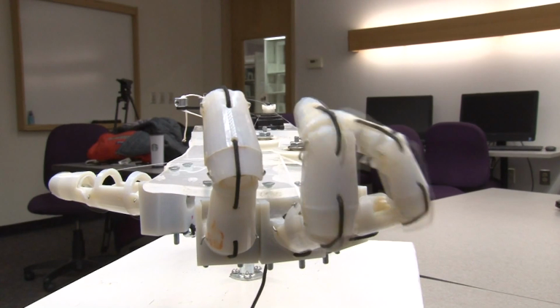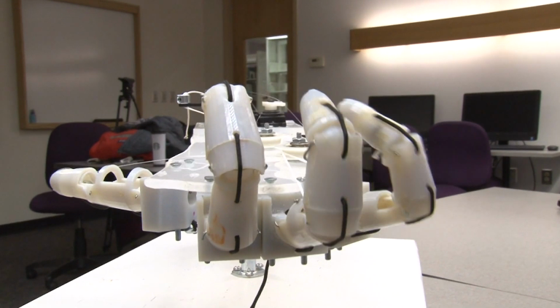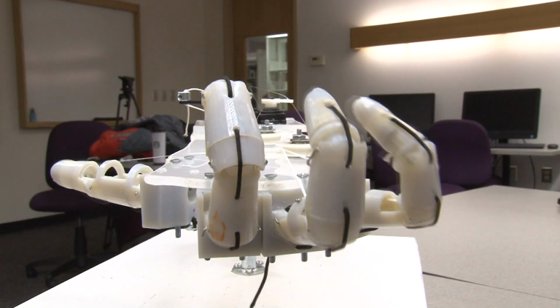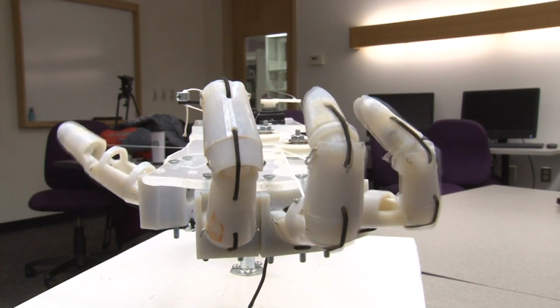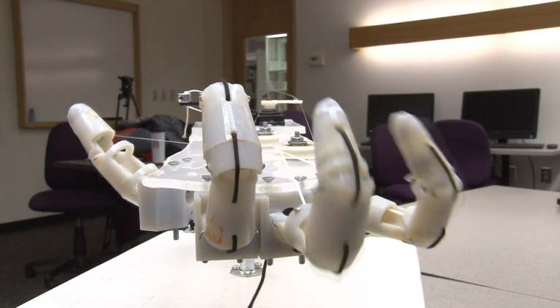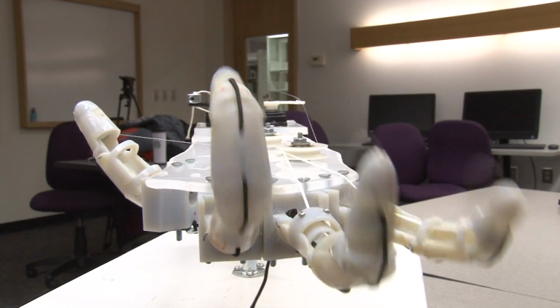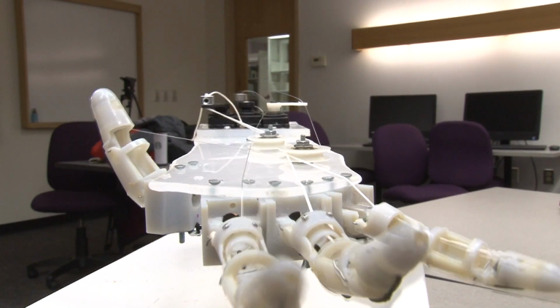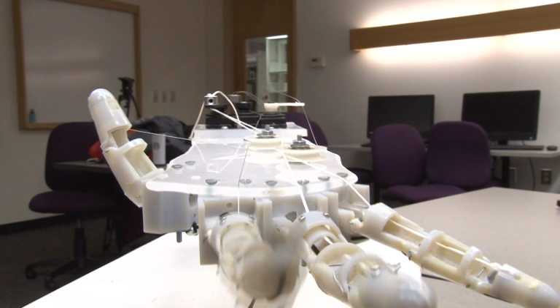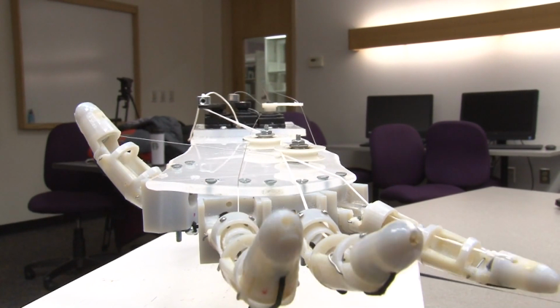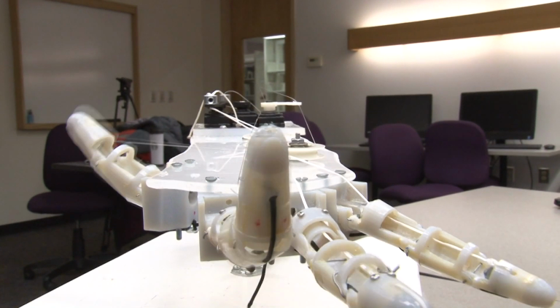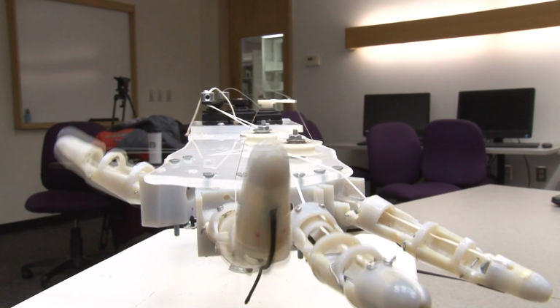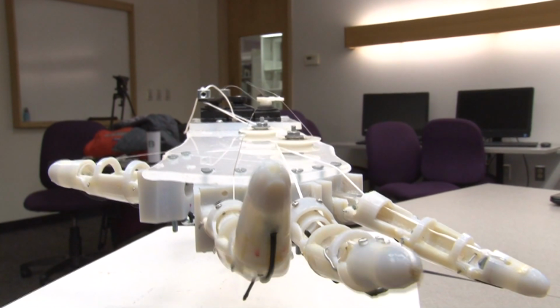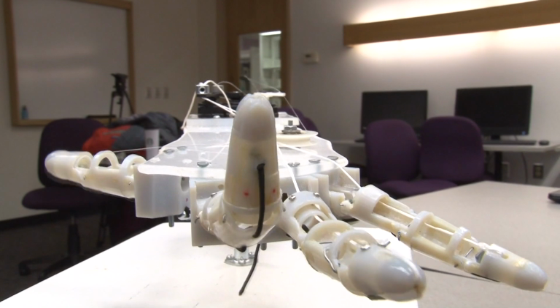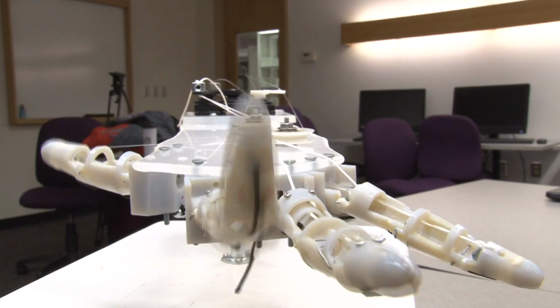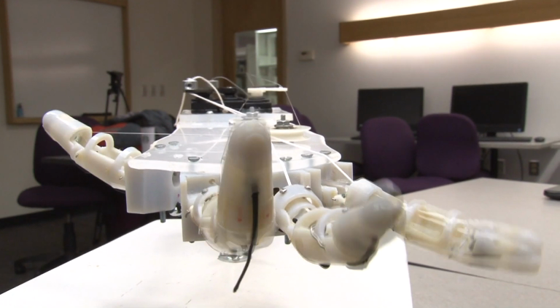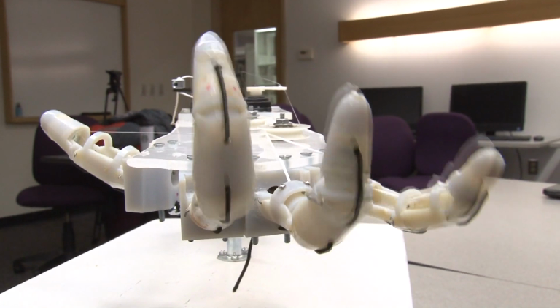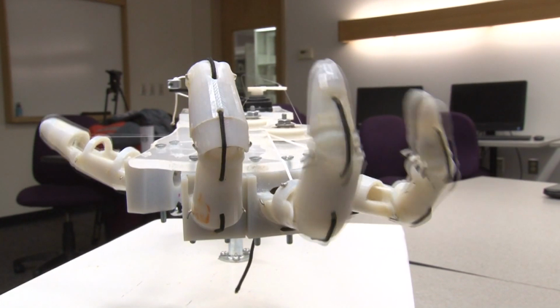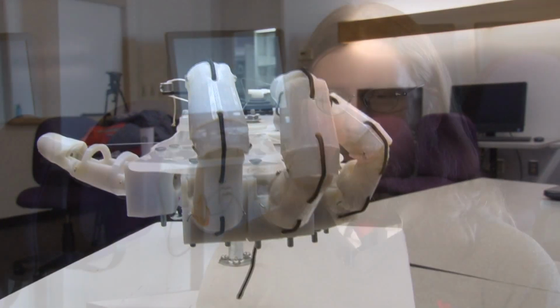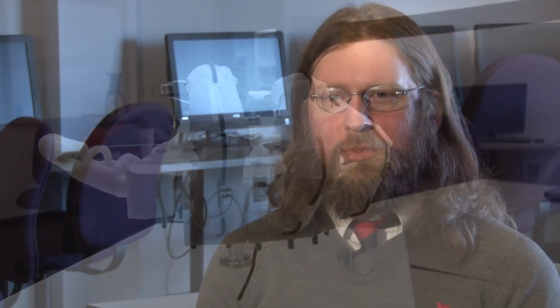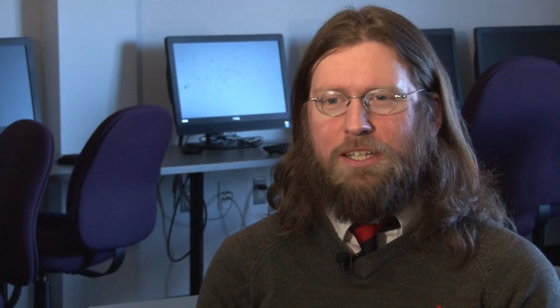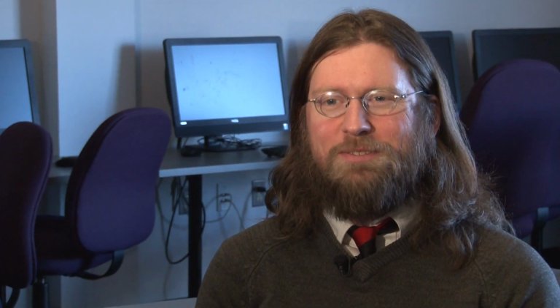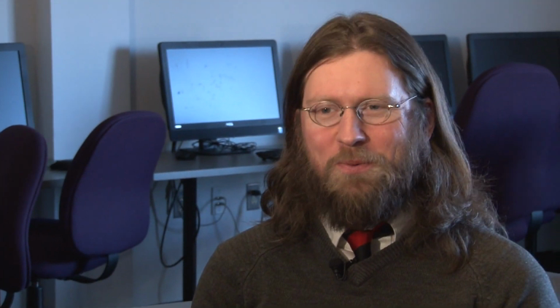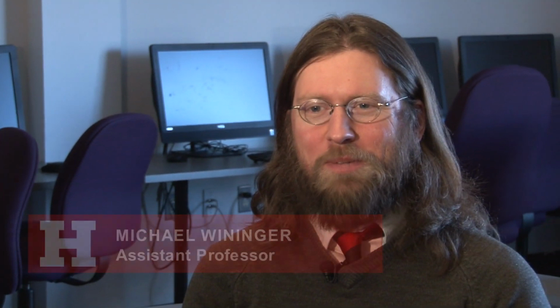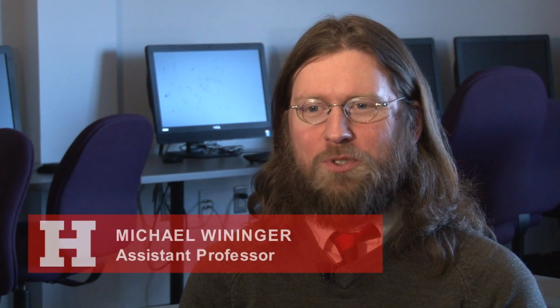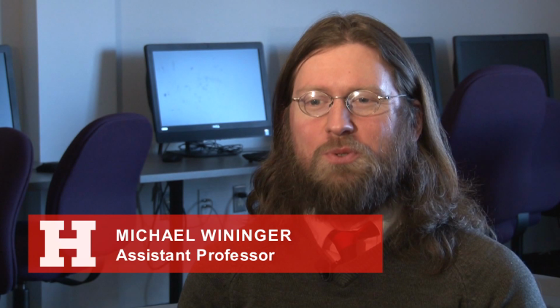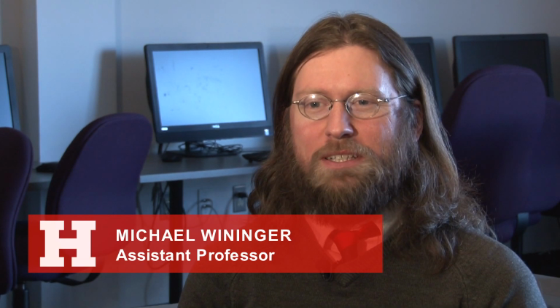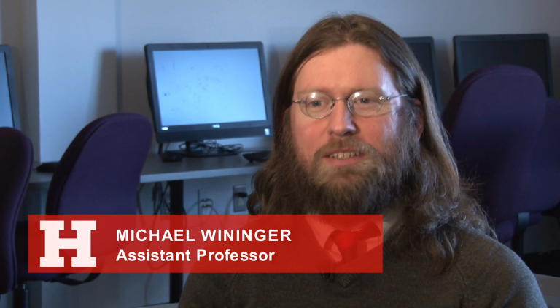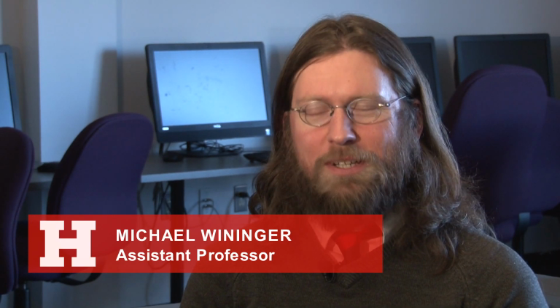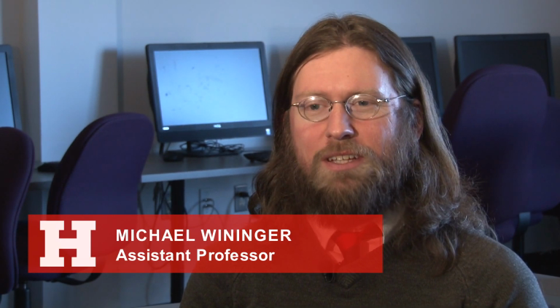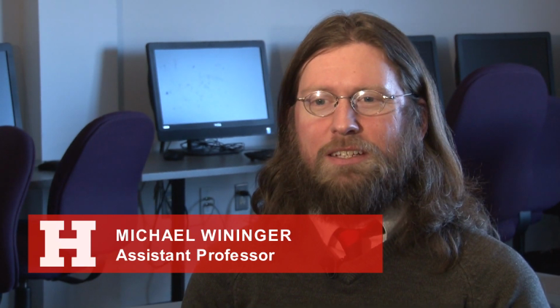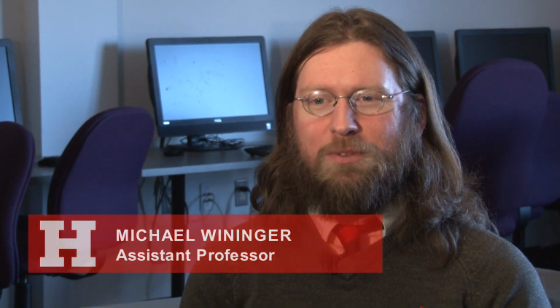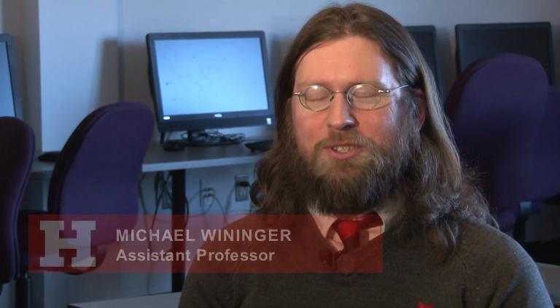I've always wanted to build a robotic hand, and two years ago I had an honors student come to me and say that she wanted to build a hand. So we applied for some institutional grants, got the grants, and the rest is history.